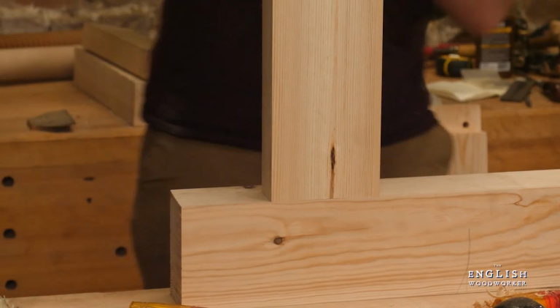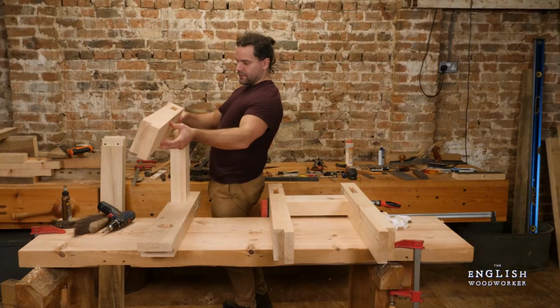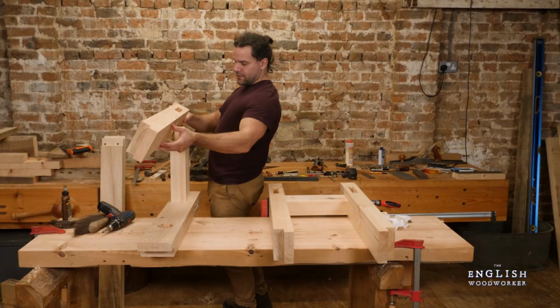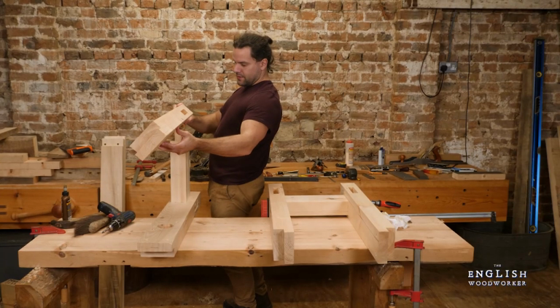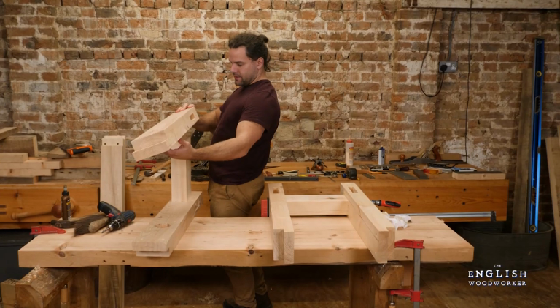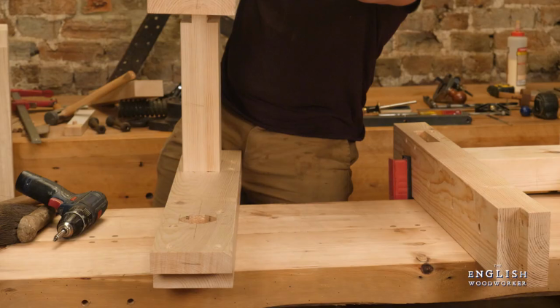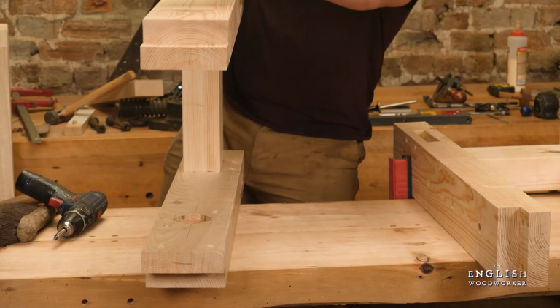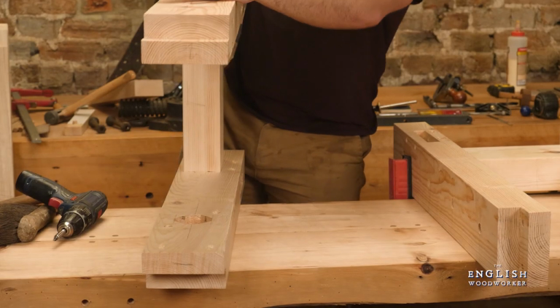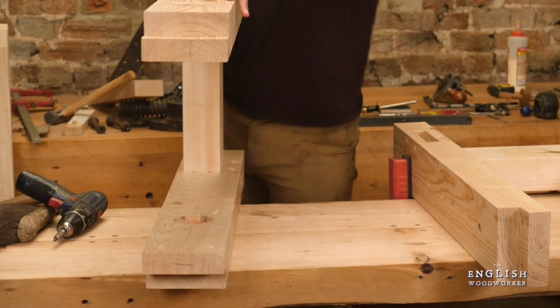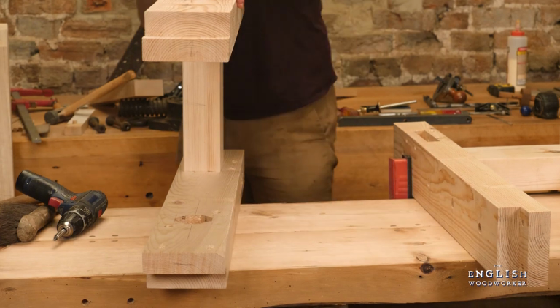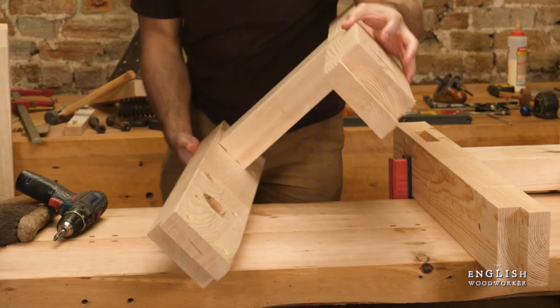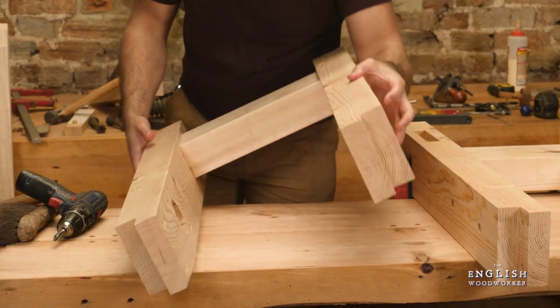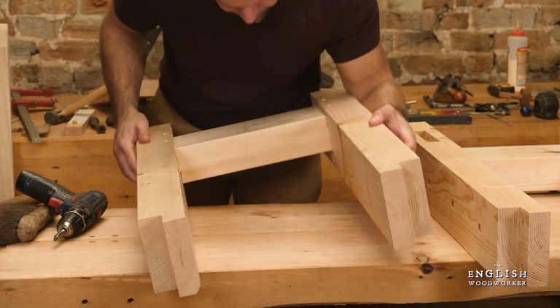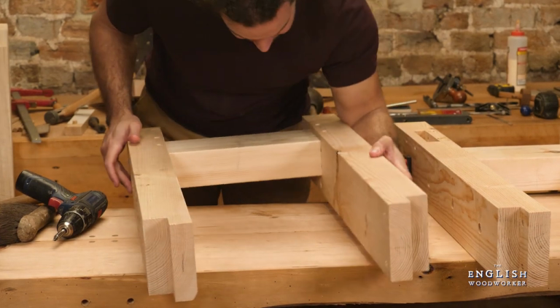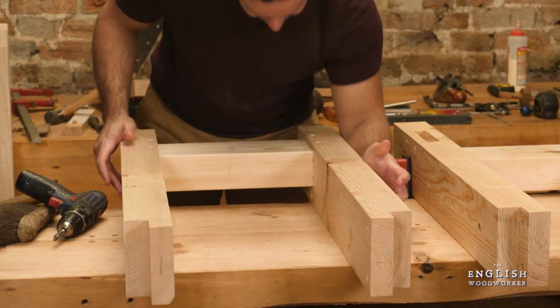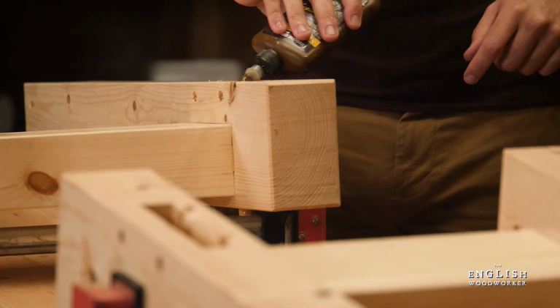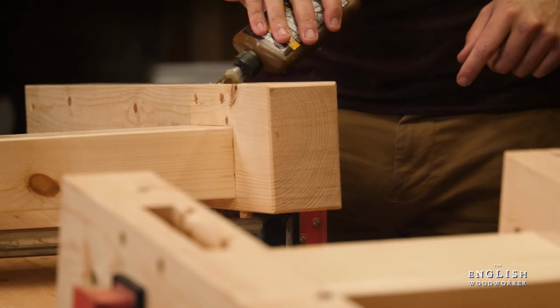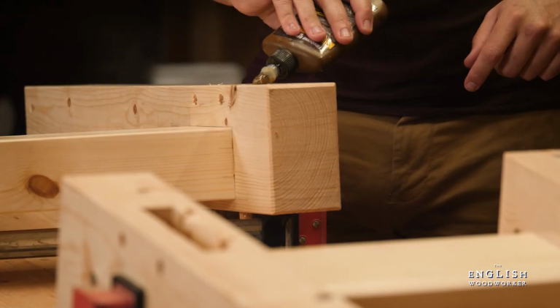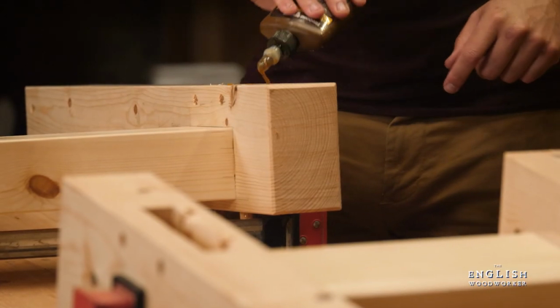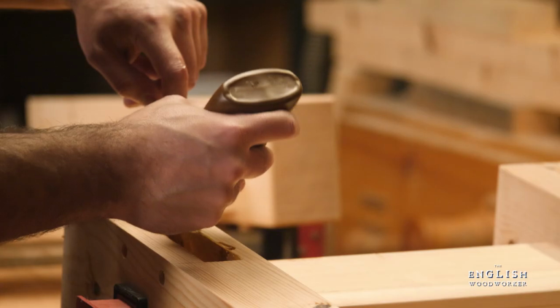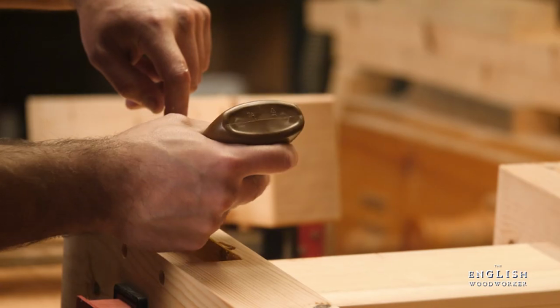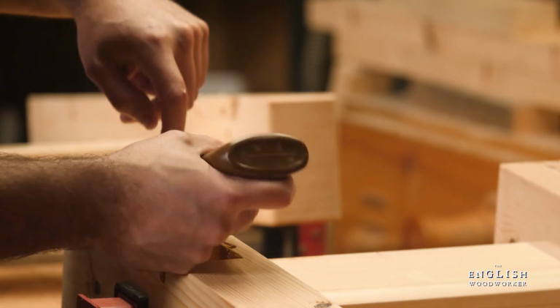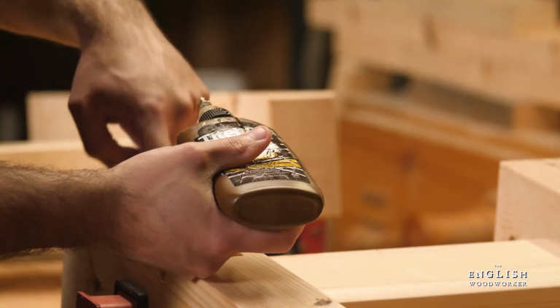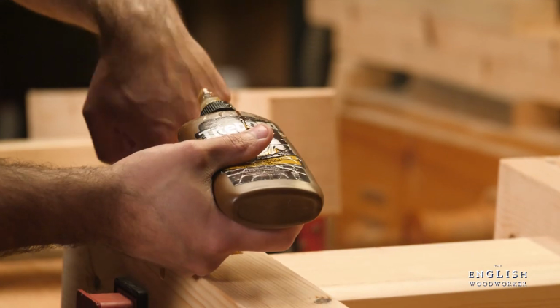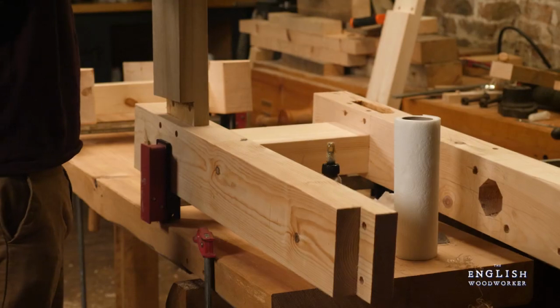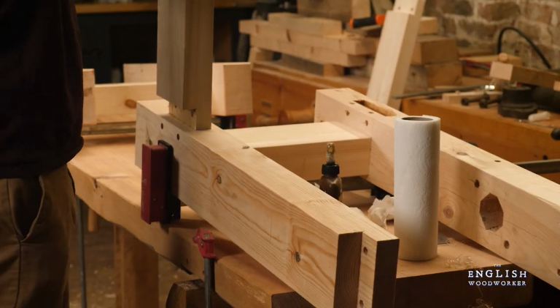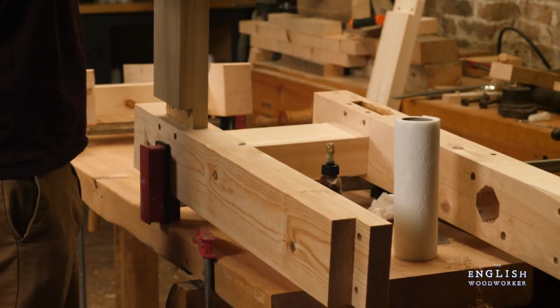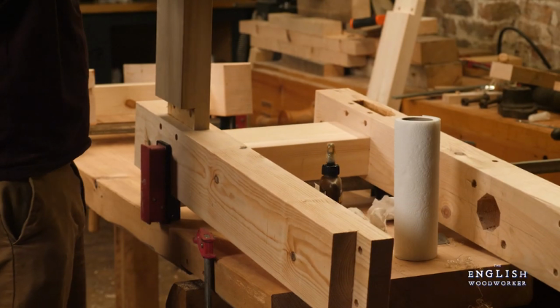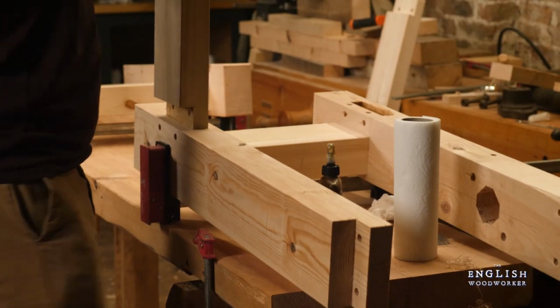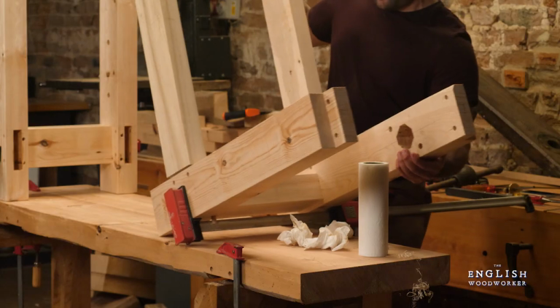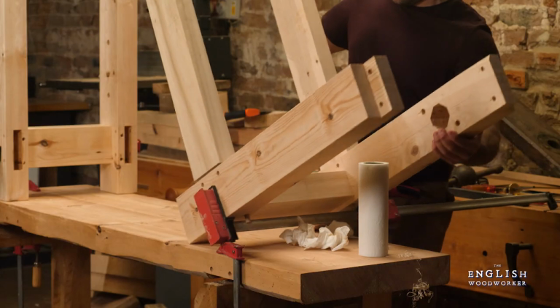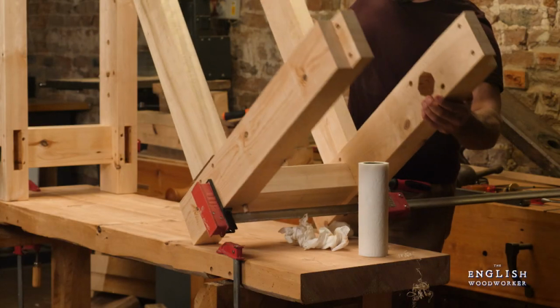I'll be honest with you, I don't get French. They made me do it at school and I remember telling them I can't do English yet, so I don't know why you're bothering trying to teach me that. But I do get the French bench.